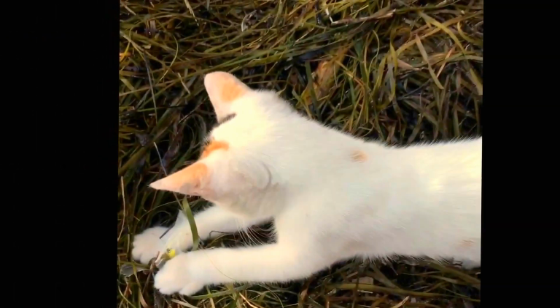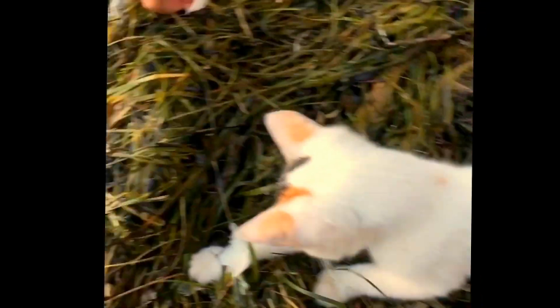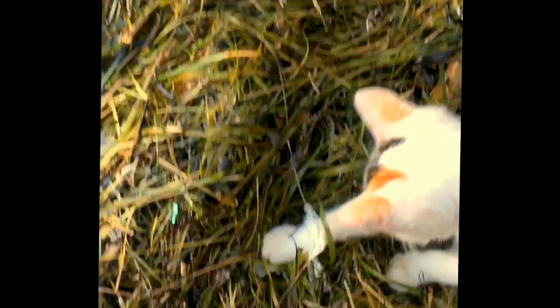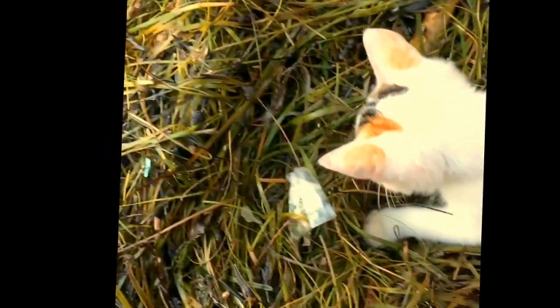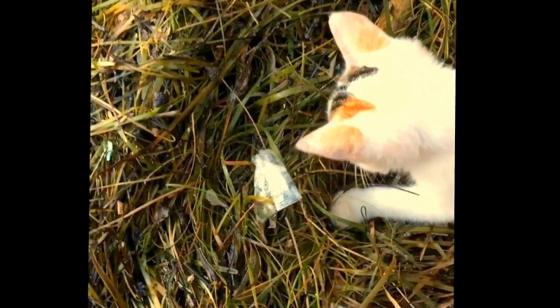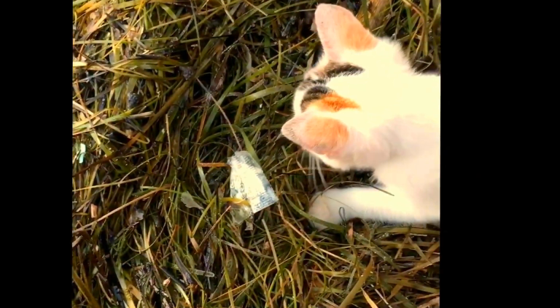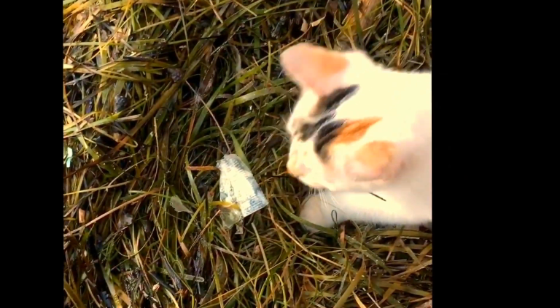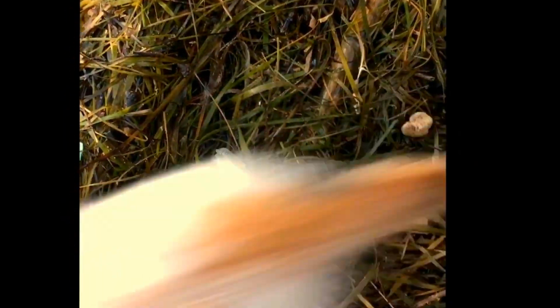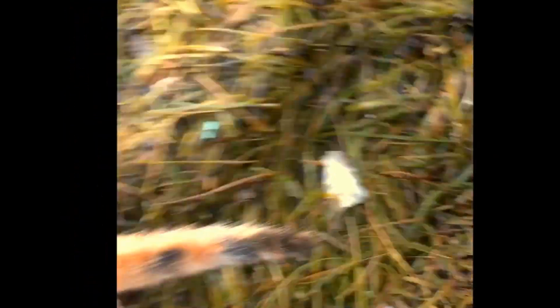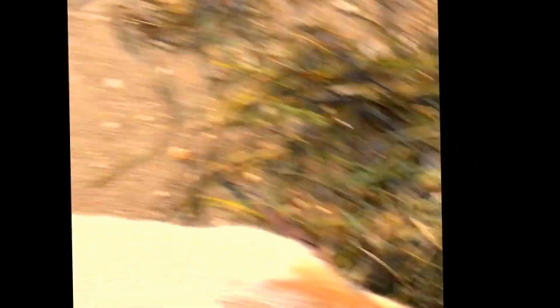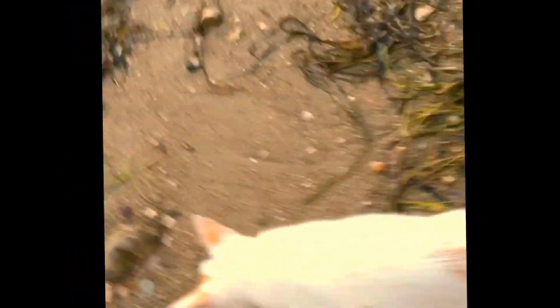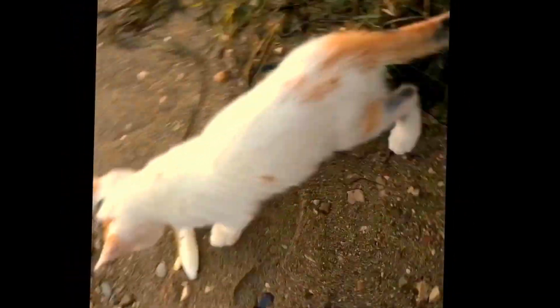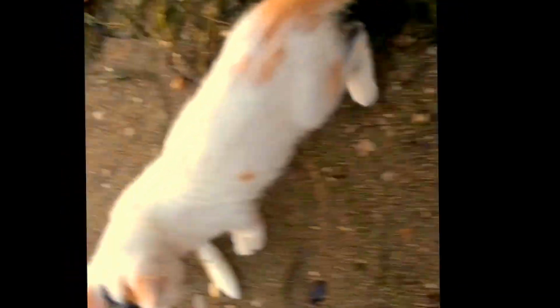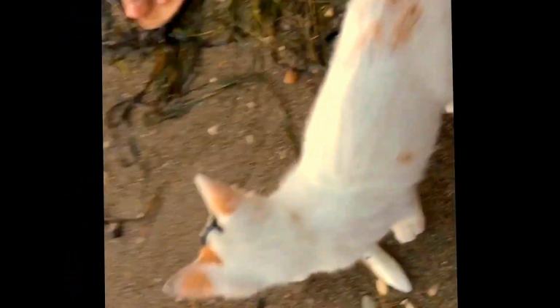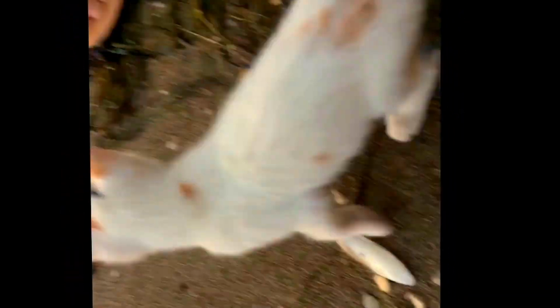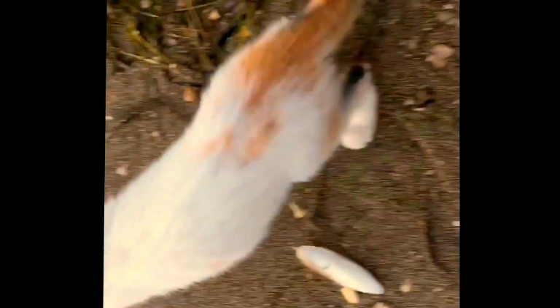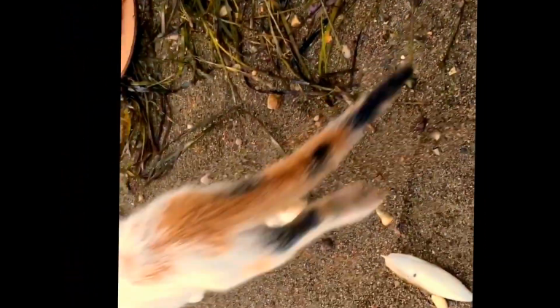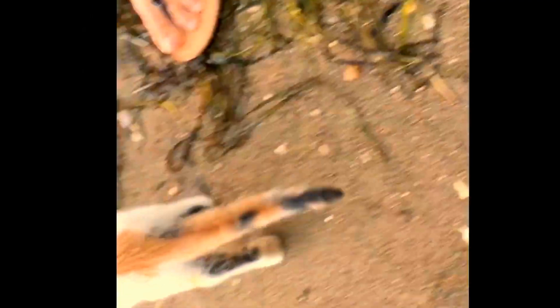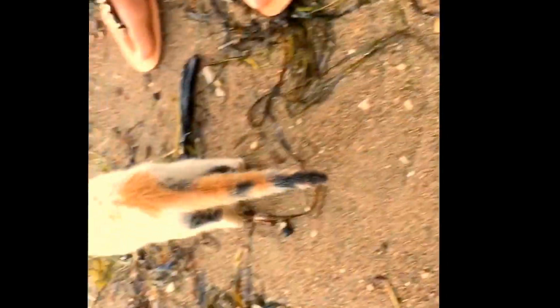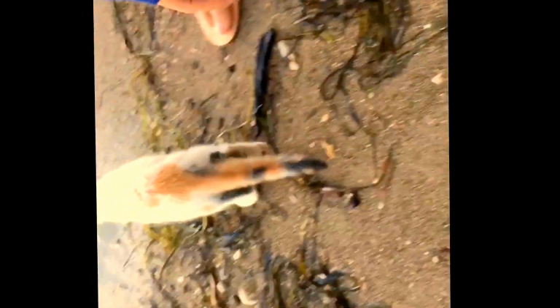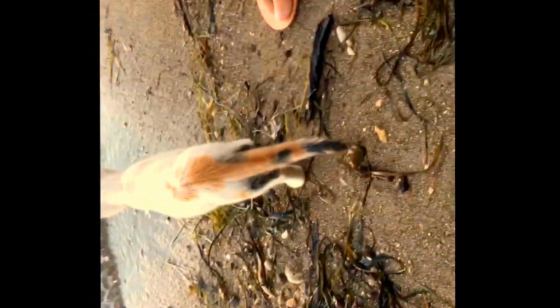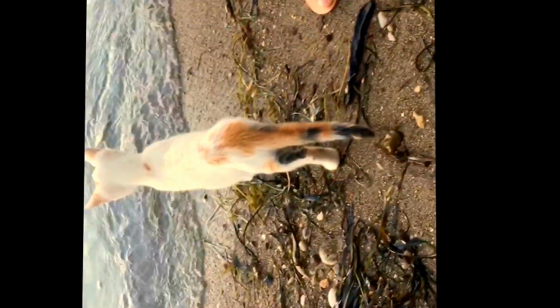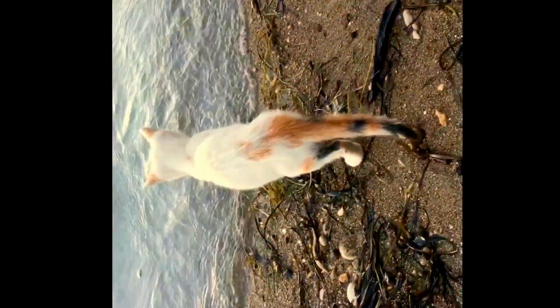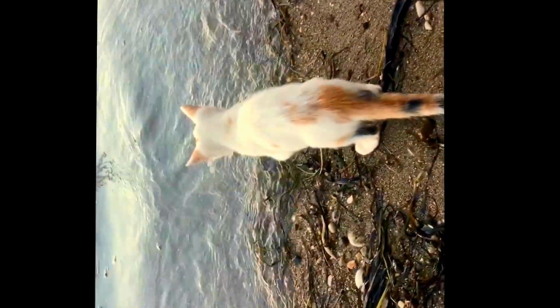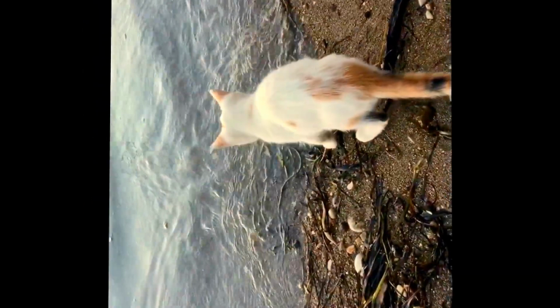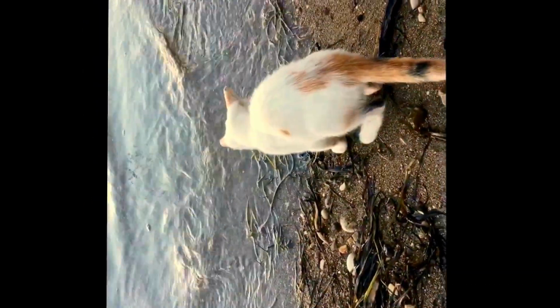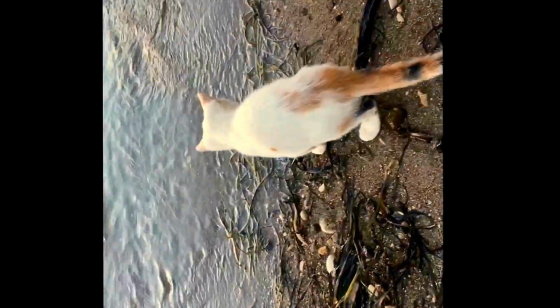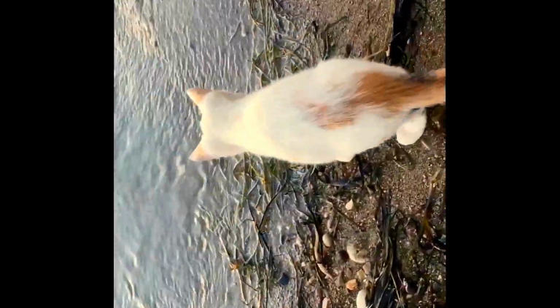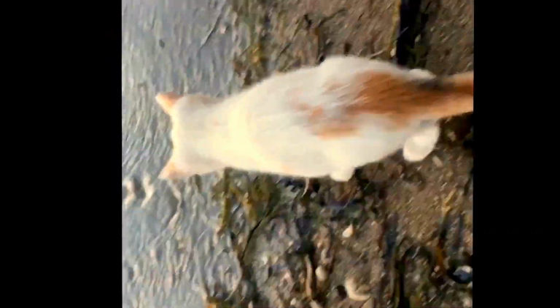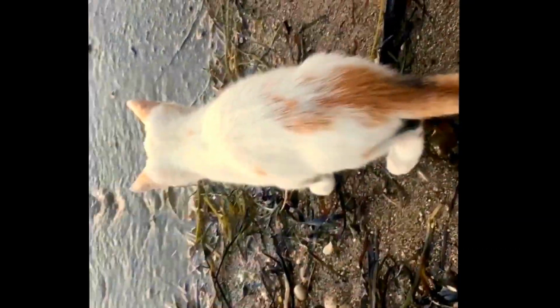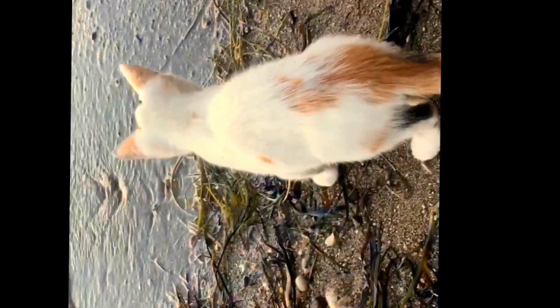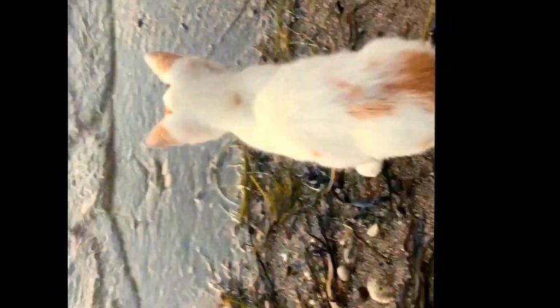Here she went just to the water's edge and she decided that she wanted to go to the water, but then when the wave came it made her paws wet.